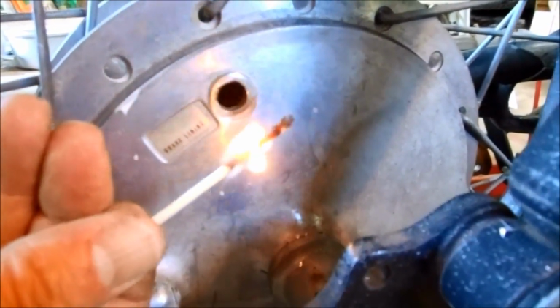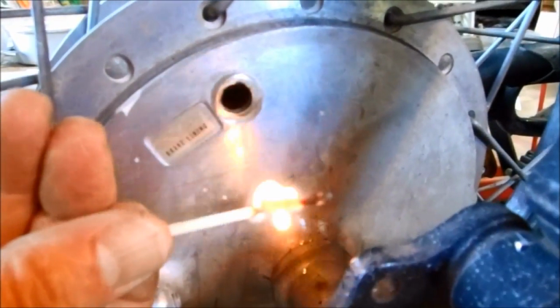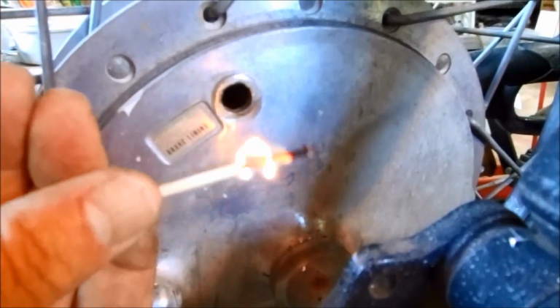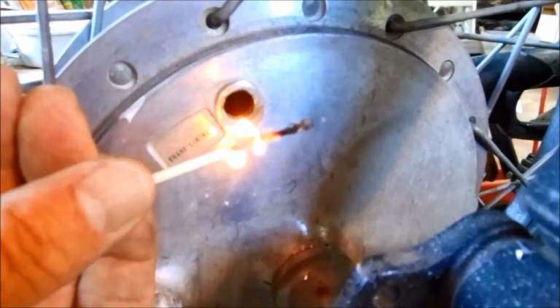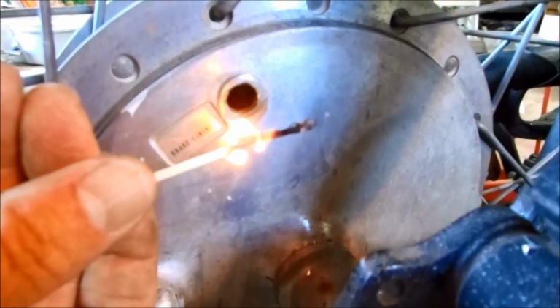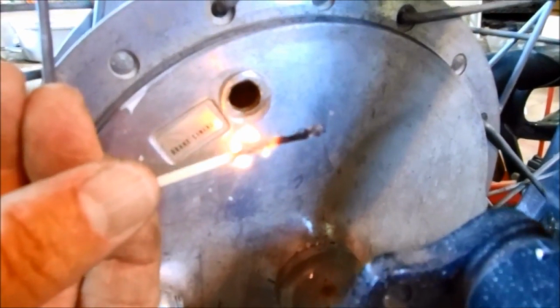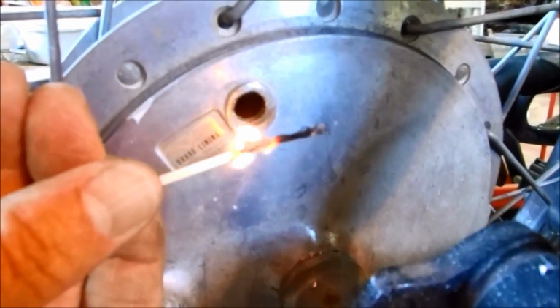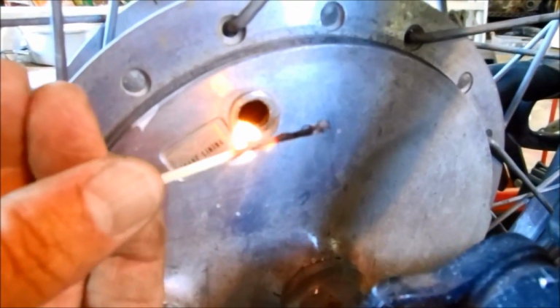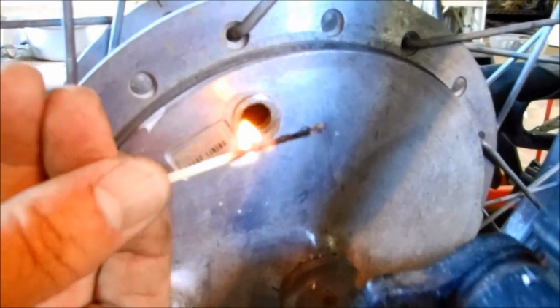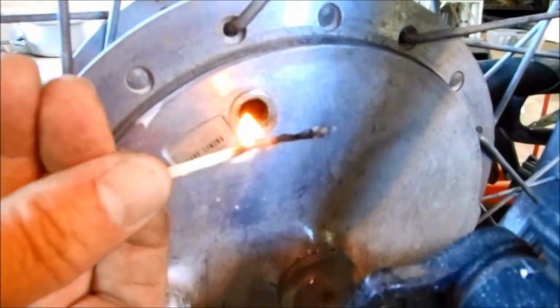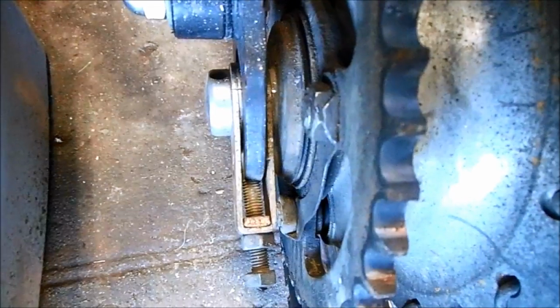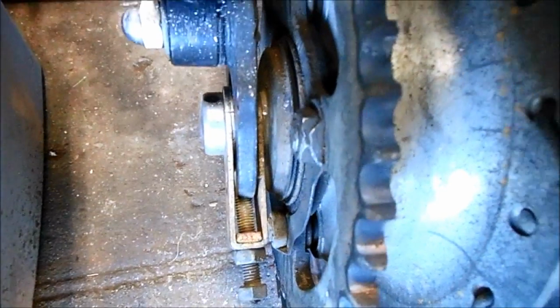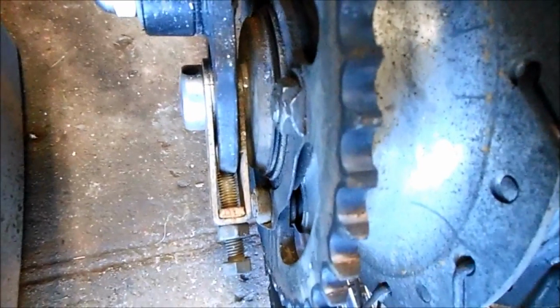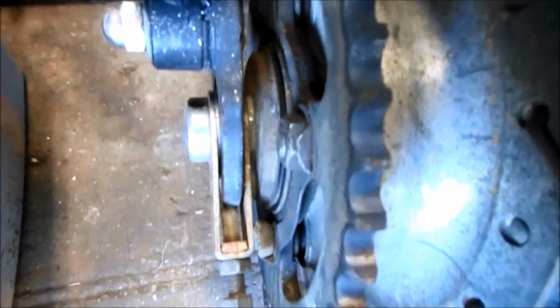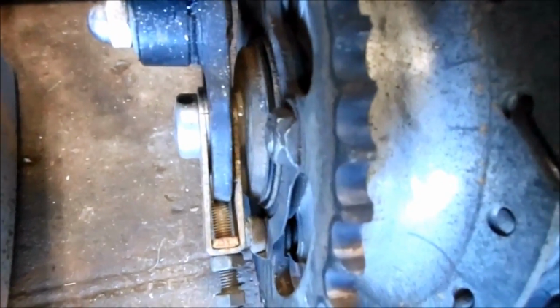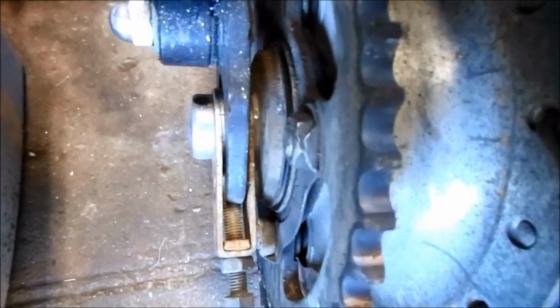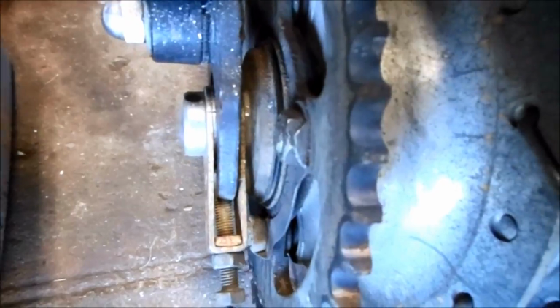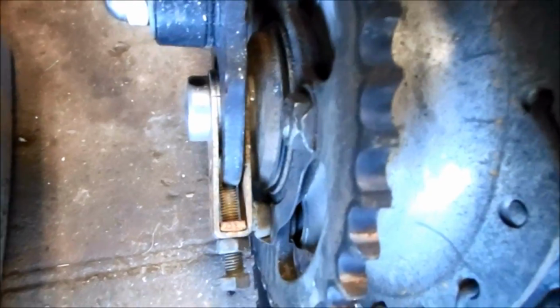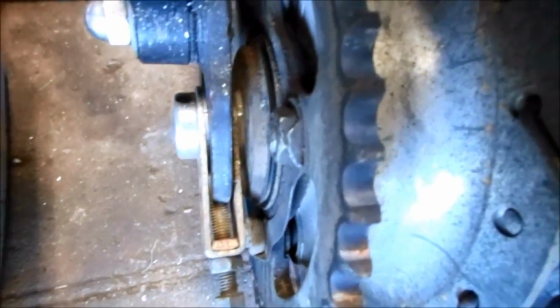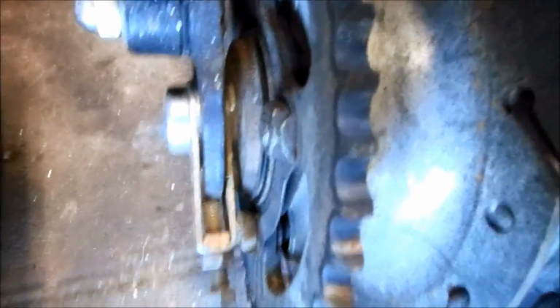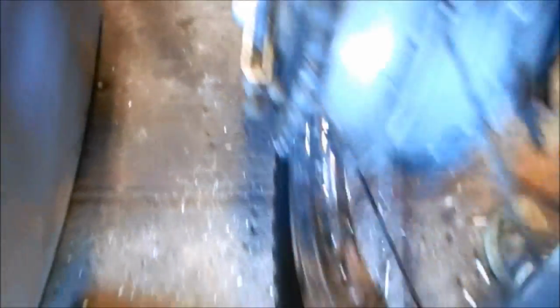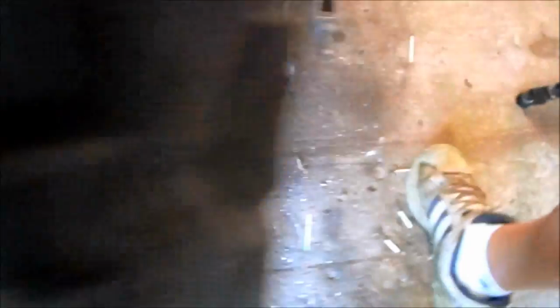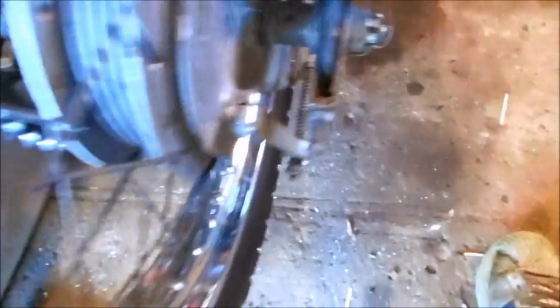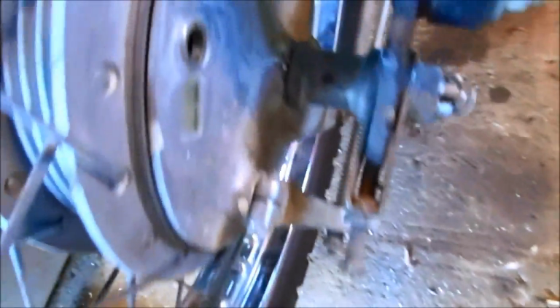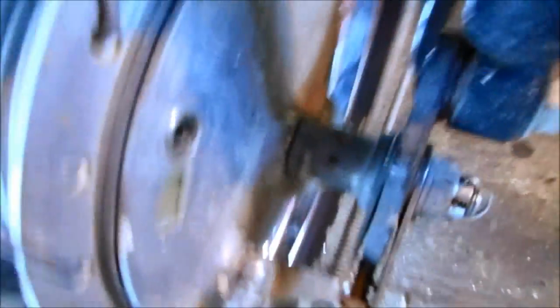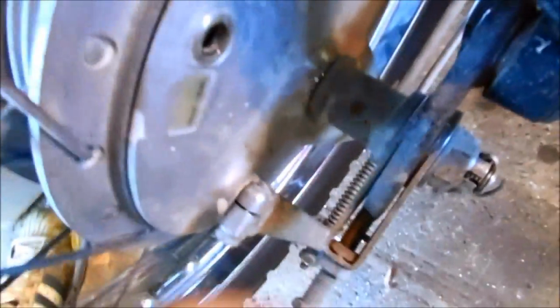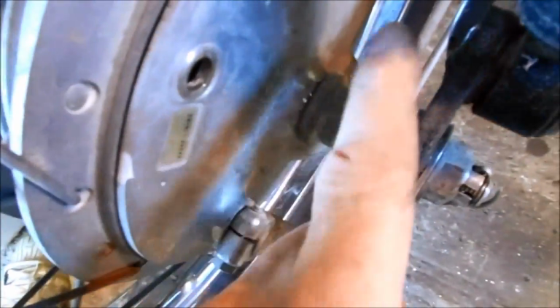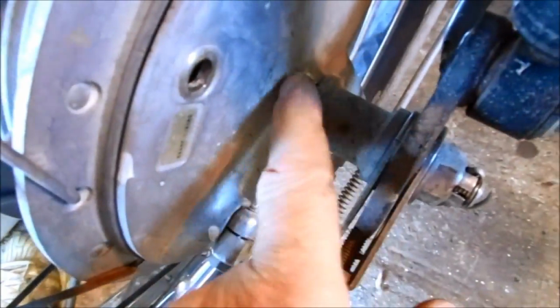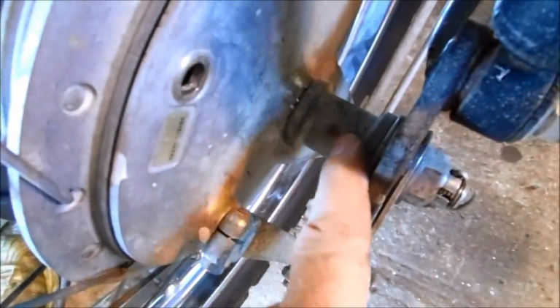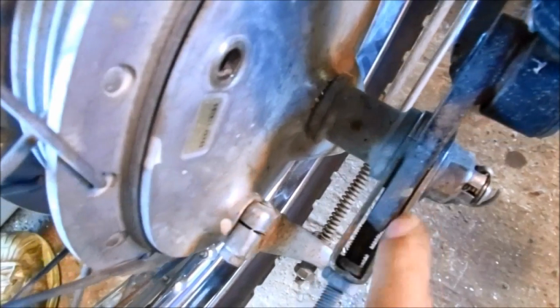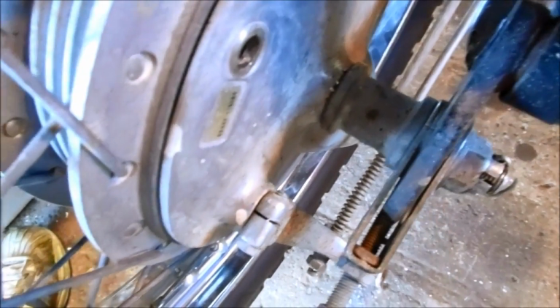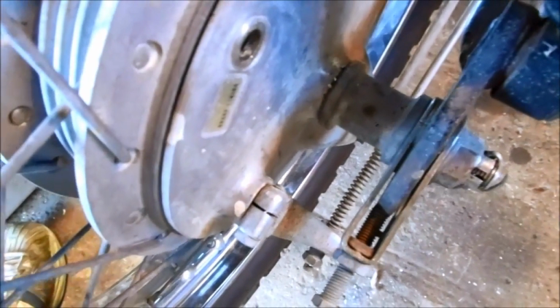This back wheel has to come off to get those fixed. Before taking the wheel off, it's a good idea to take a photograph of each side so you know exactly how everything needs to go back together.